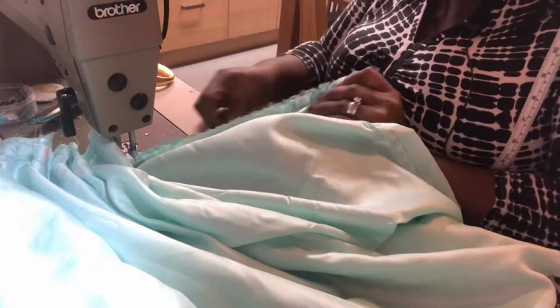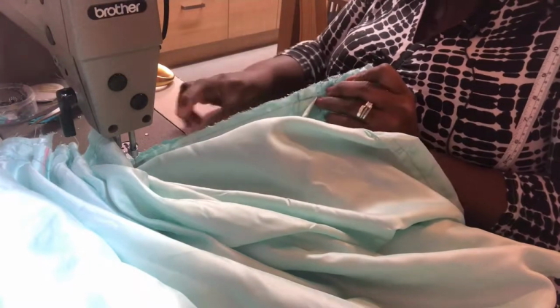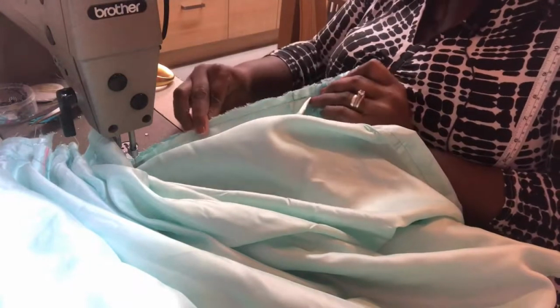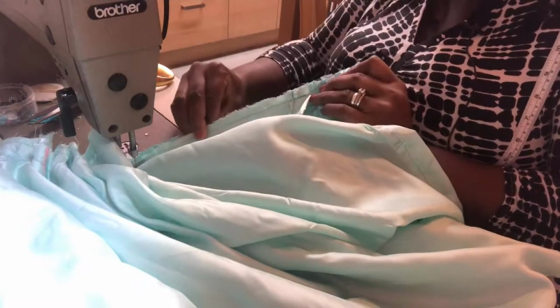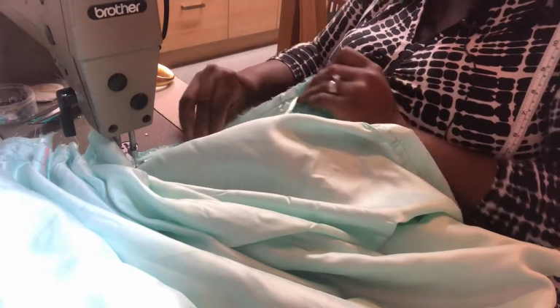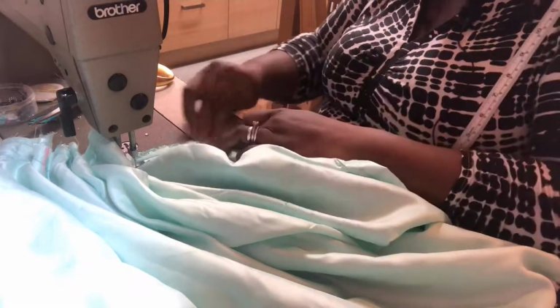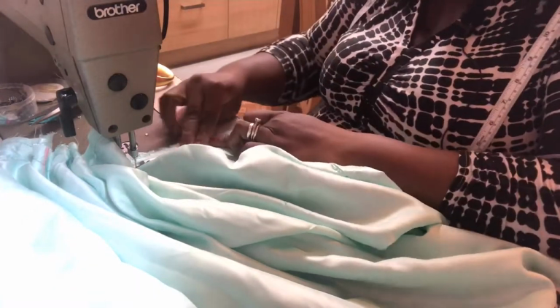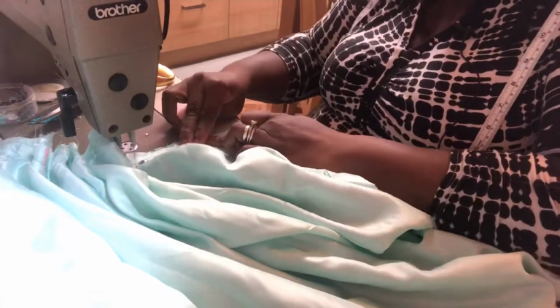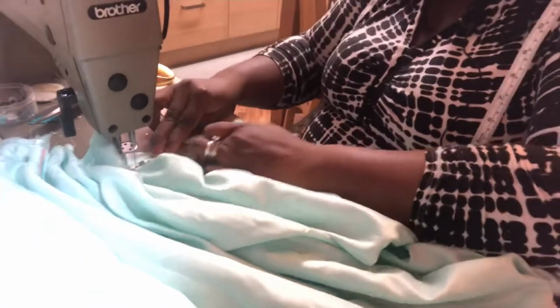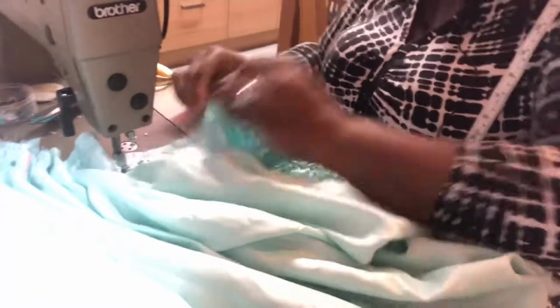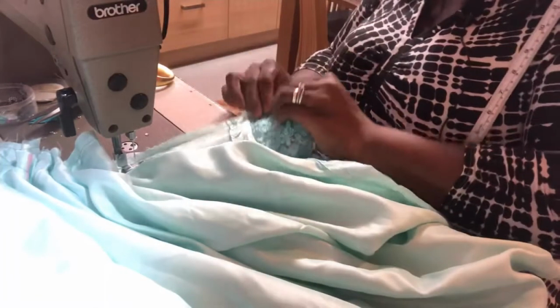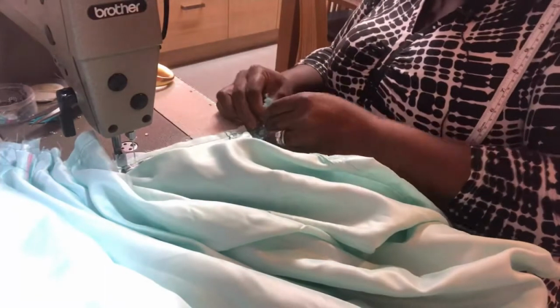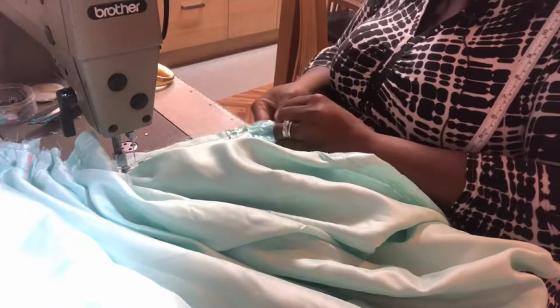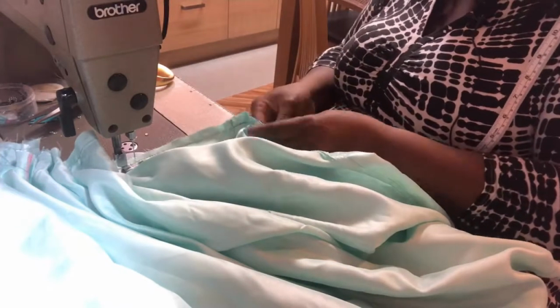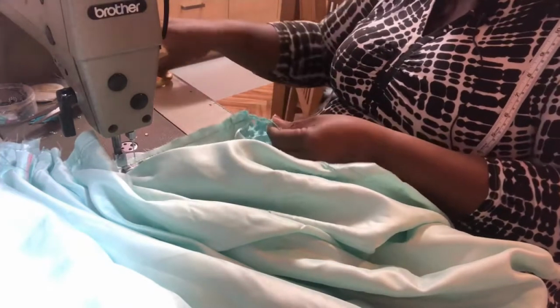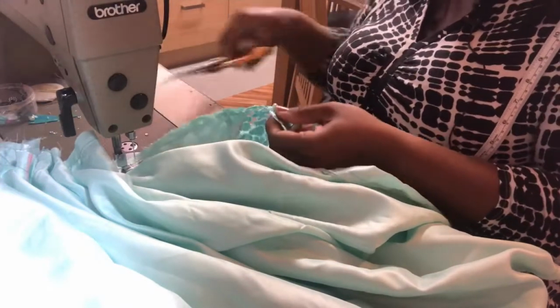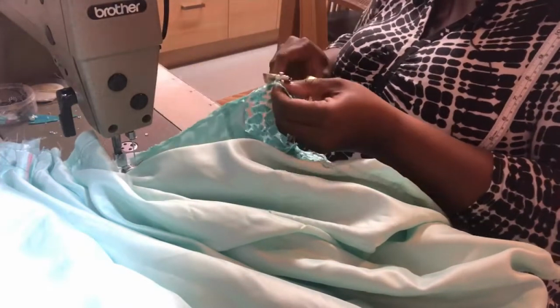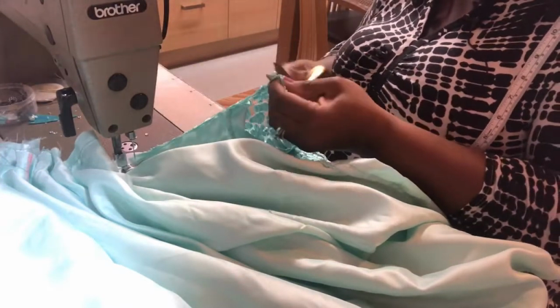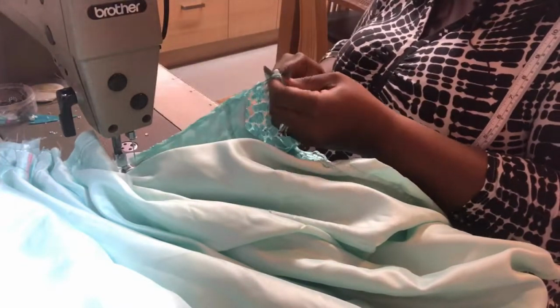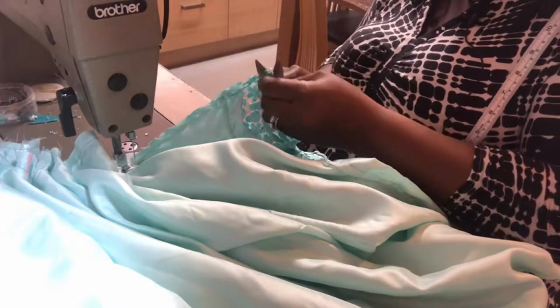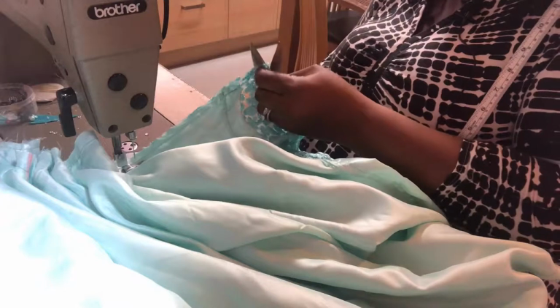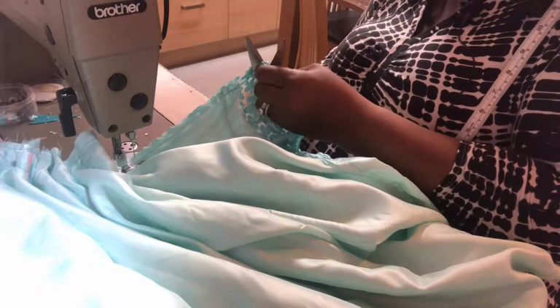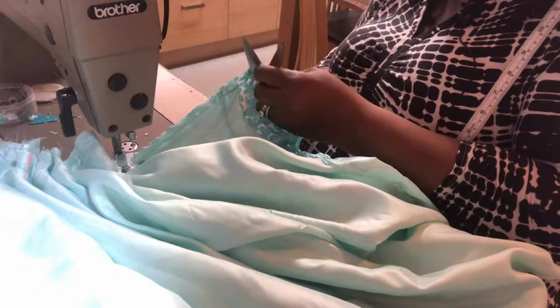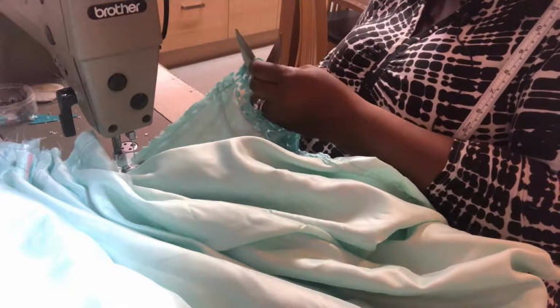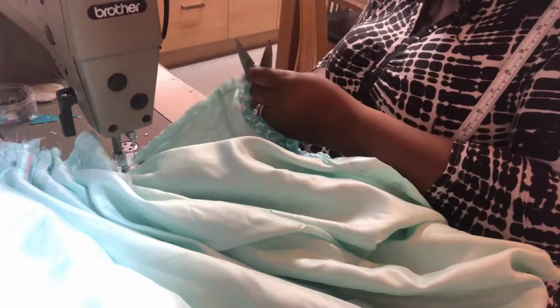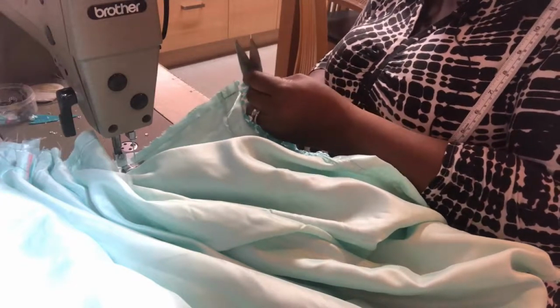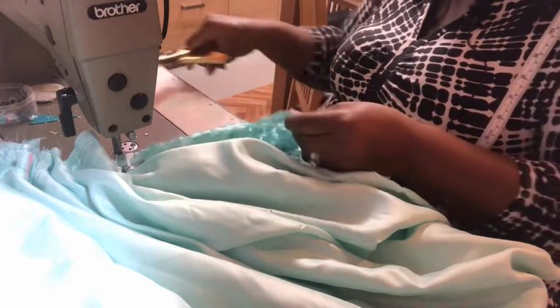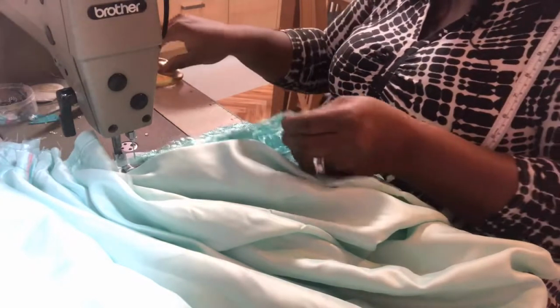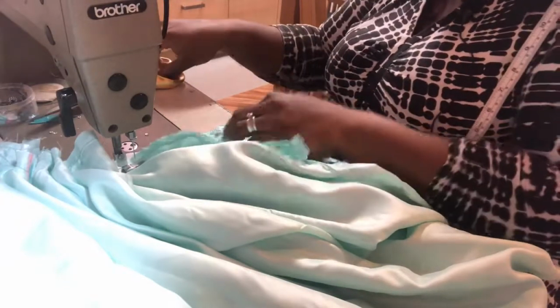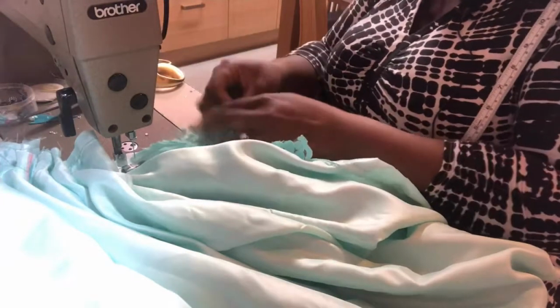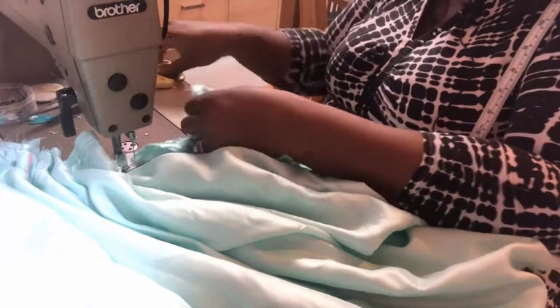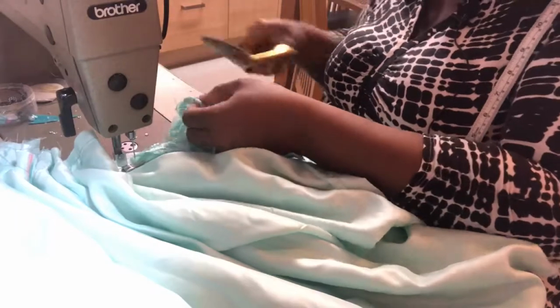In fabric with stone and bead you have to be careful you don't break the needle. Make sure you remove all the beads from the parts you are going to sew, and the stones, and just cut them off.